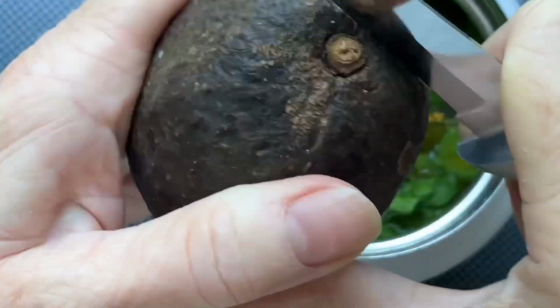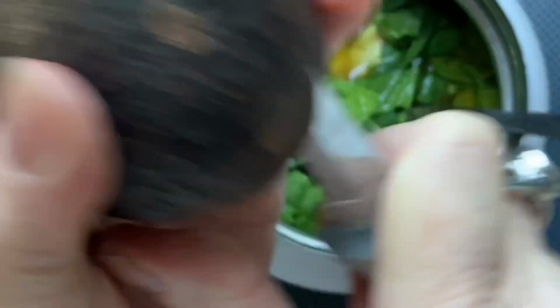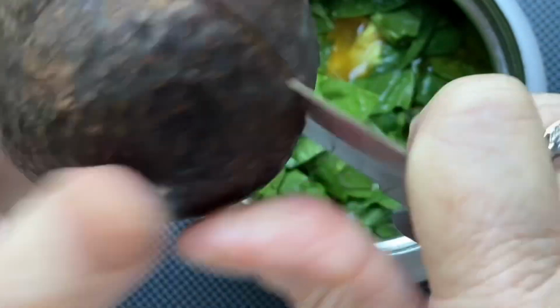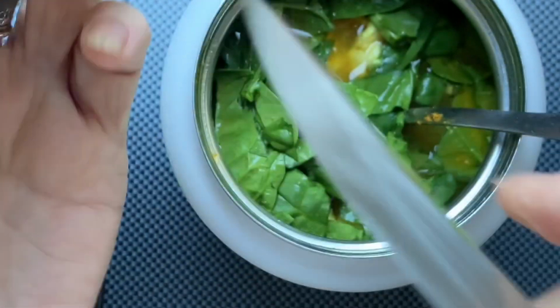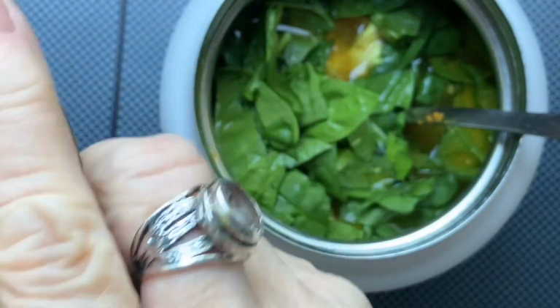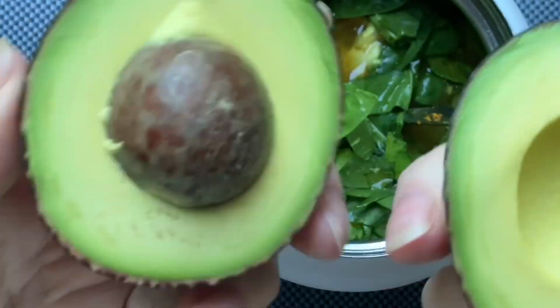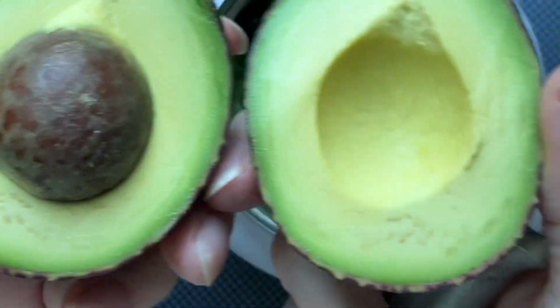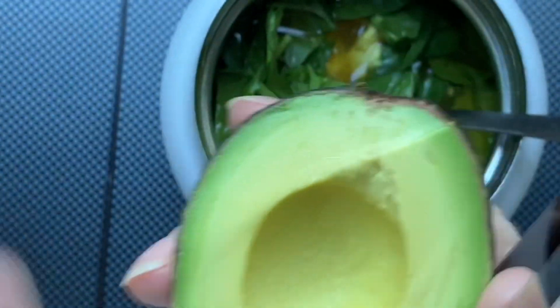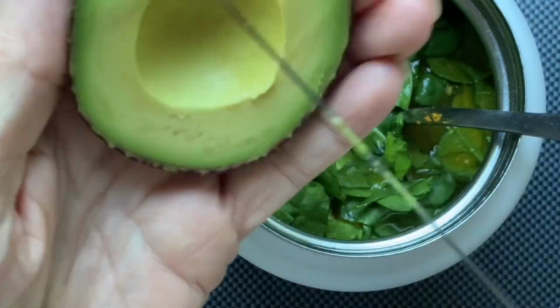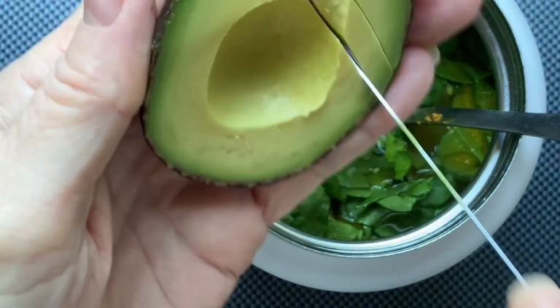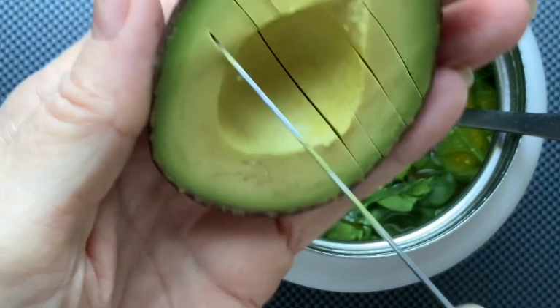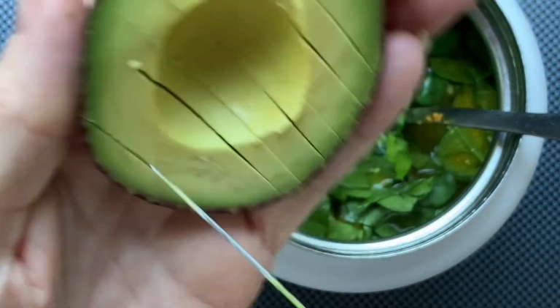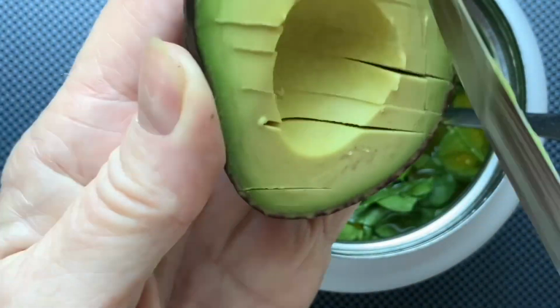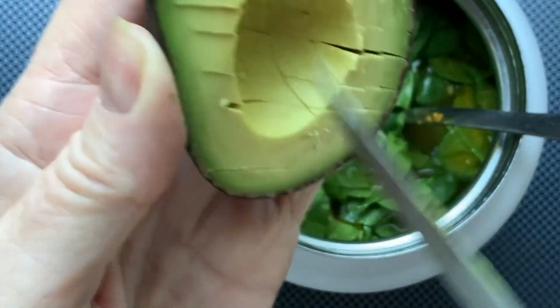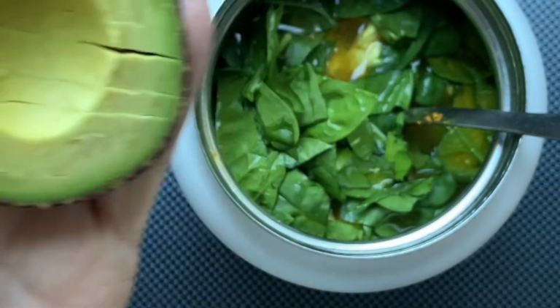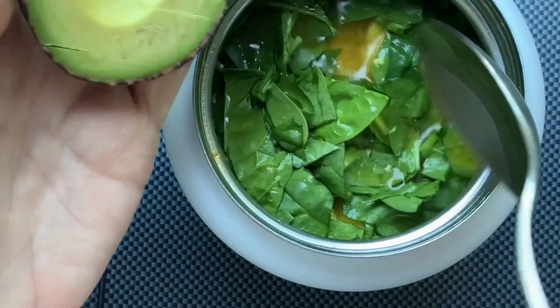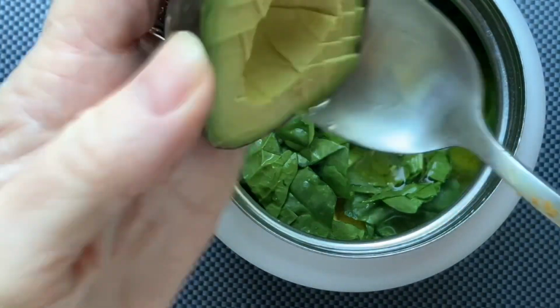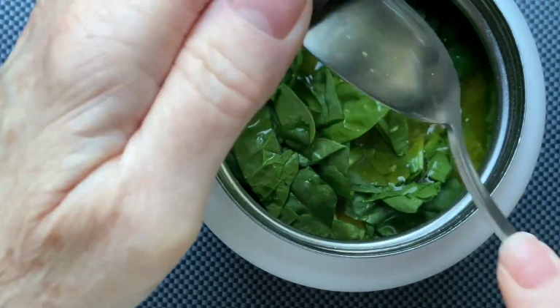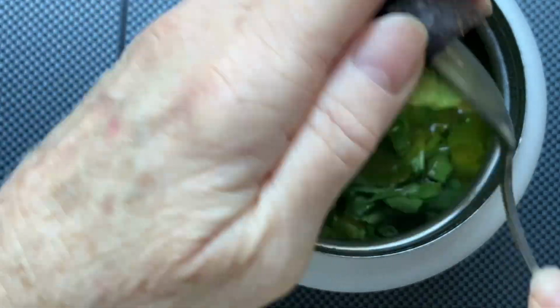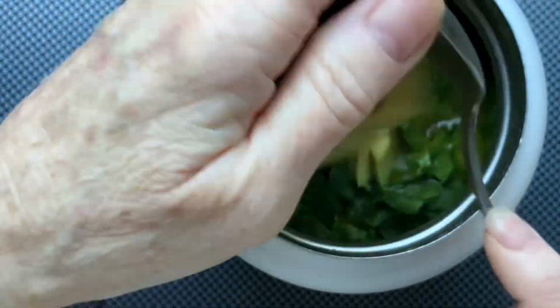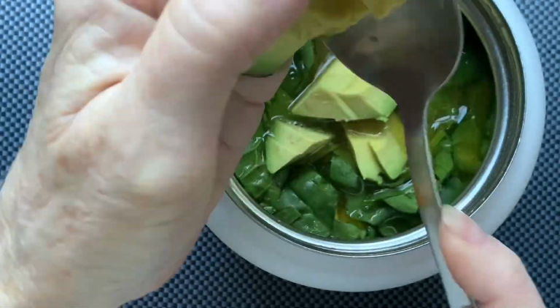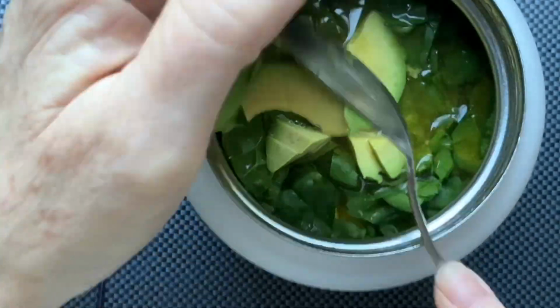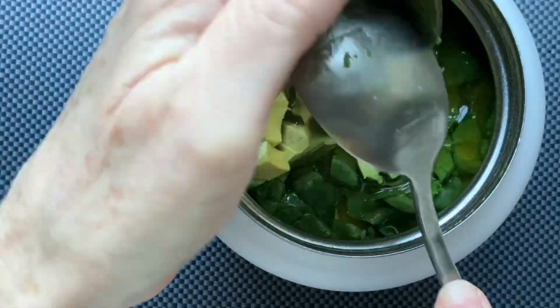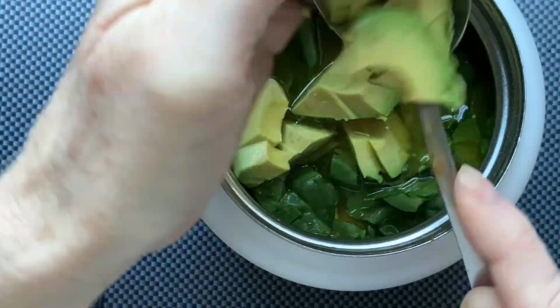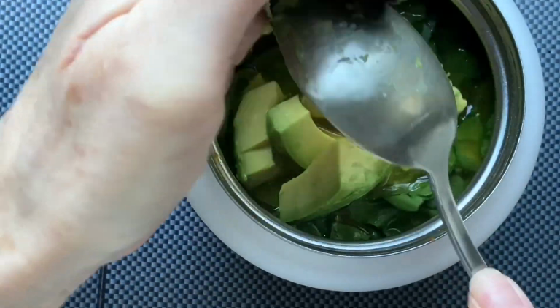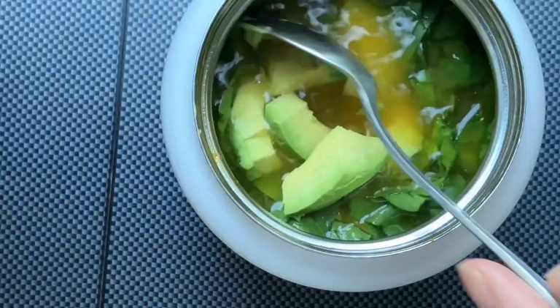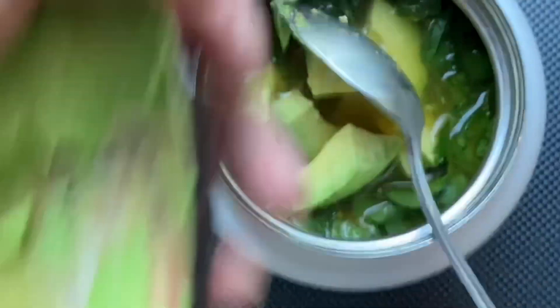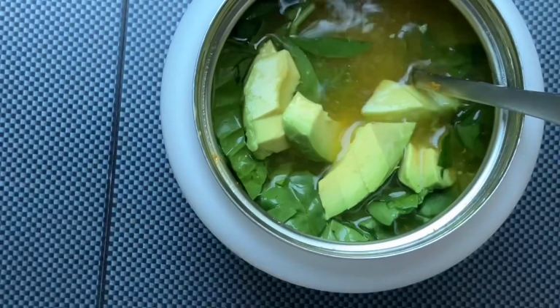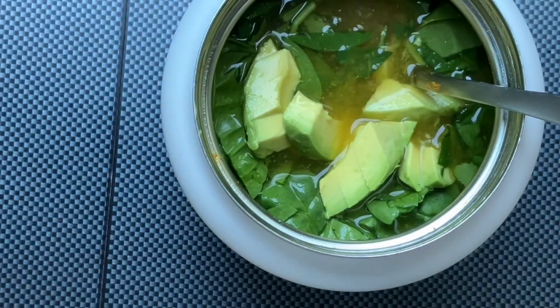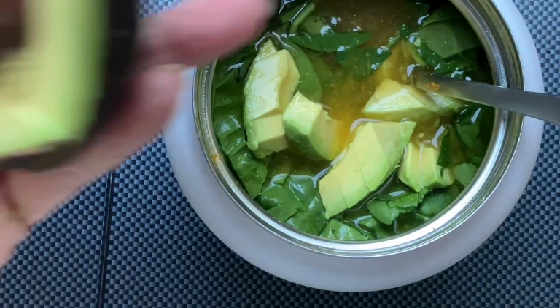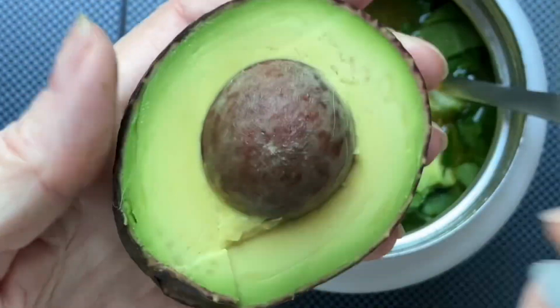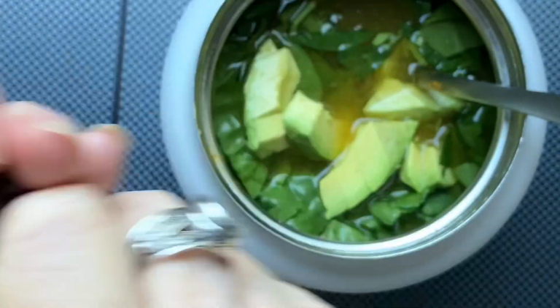And my avocado. Literally, I did it super fast — the cutting. No editing on the avocado cutting.